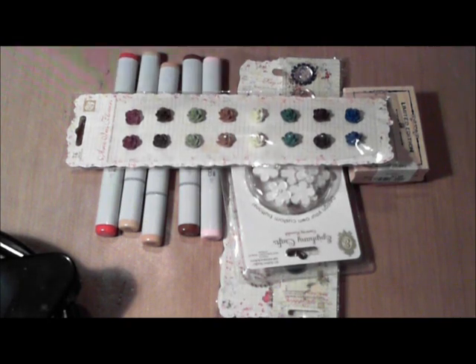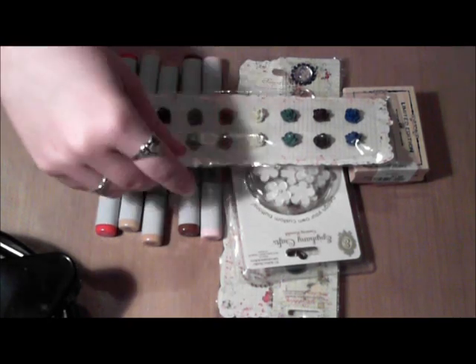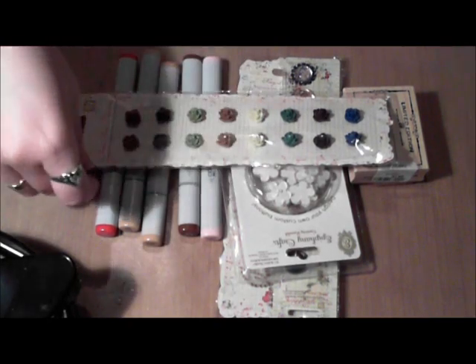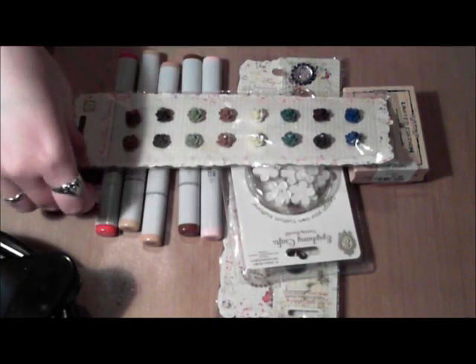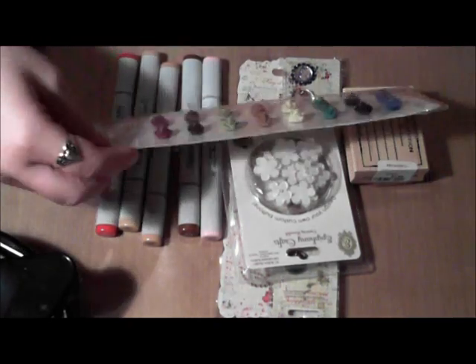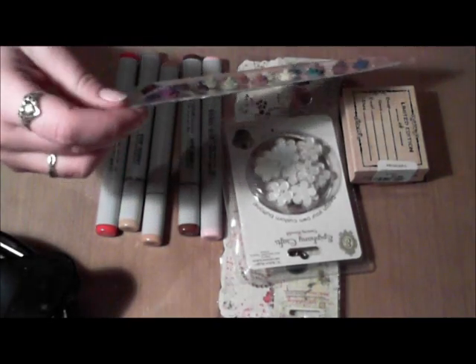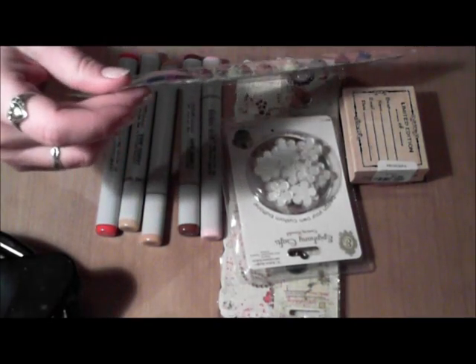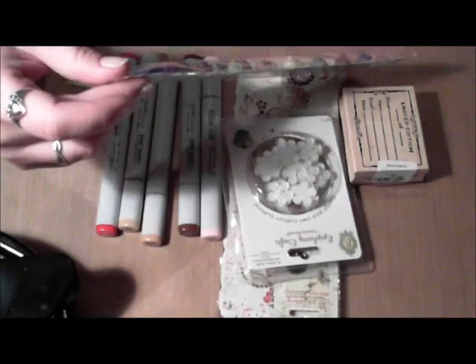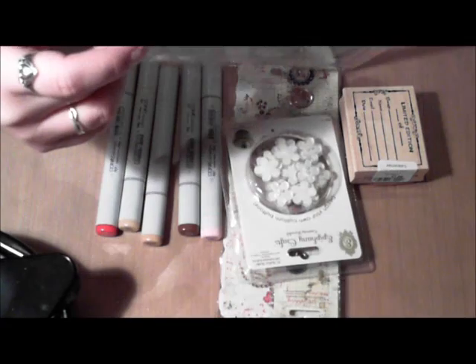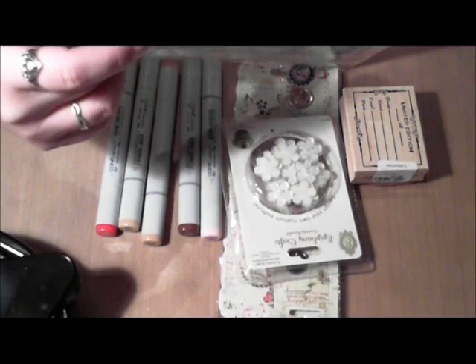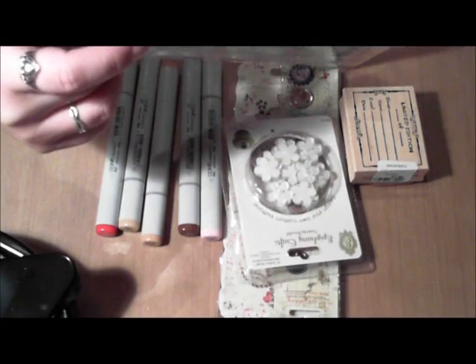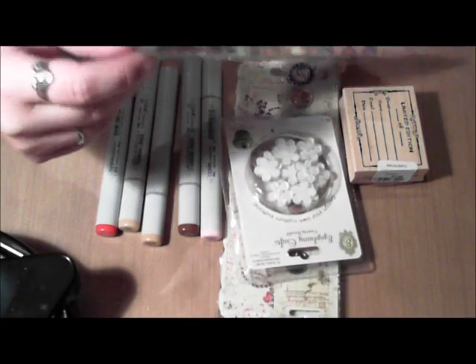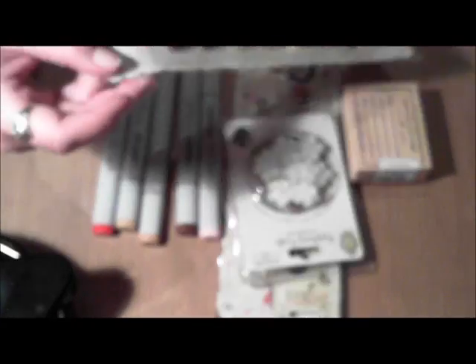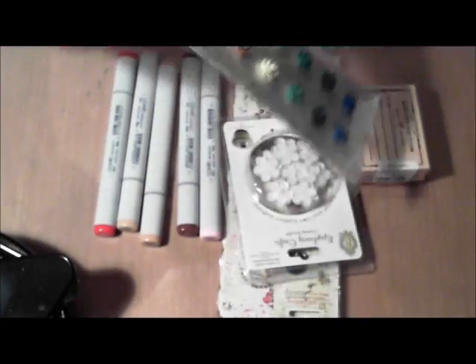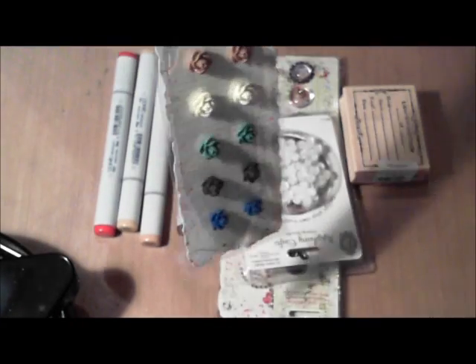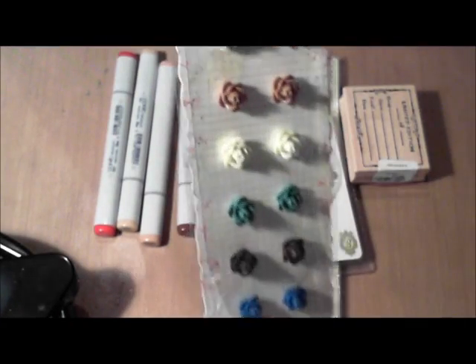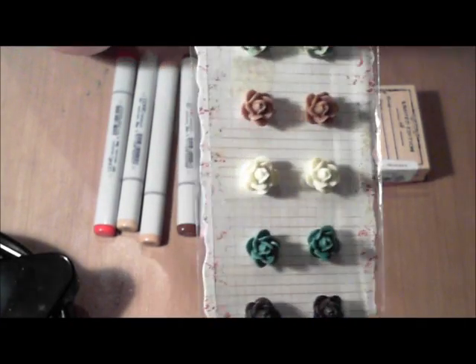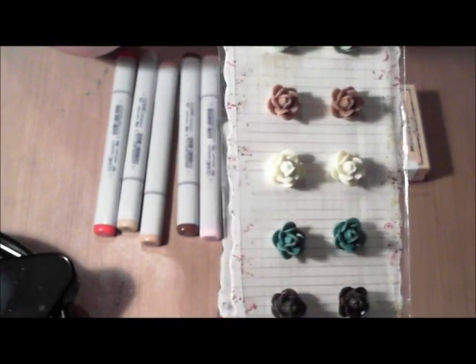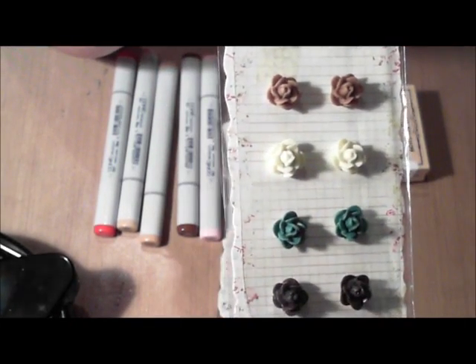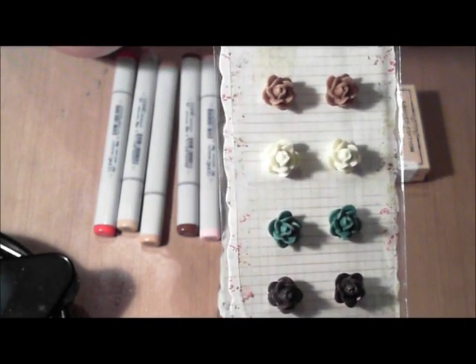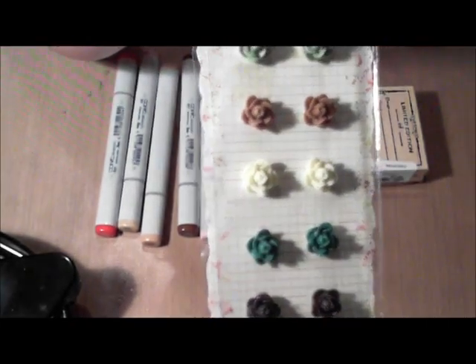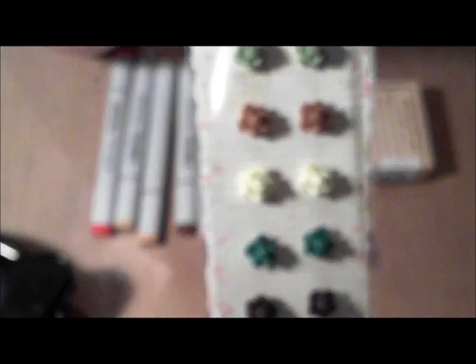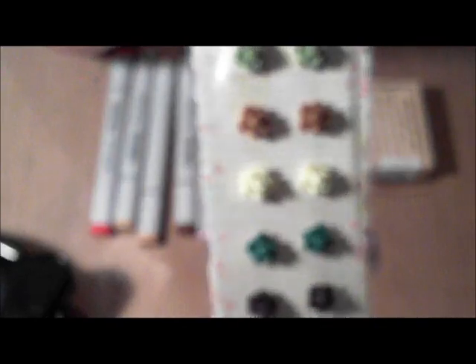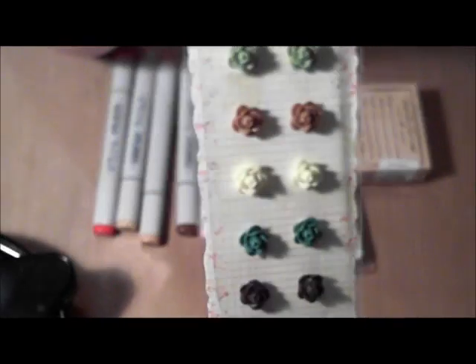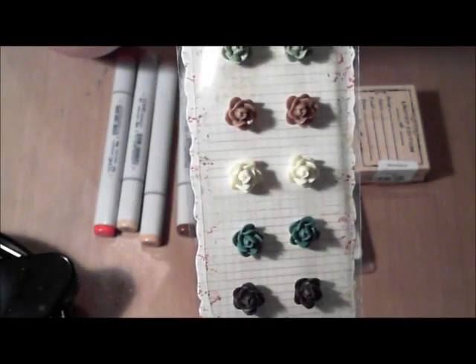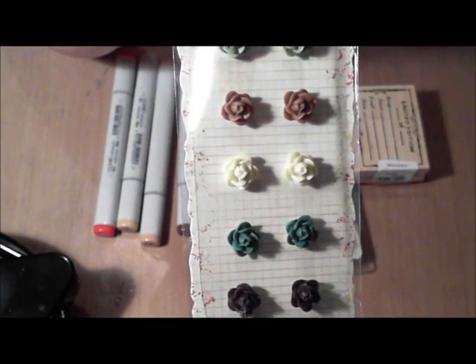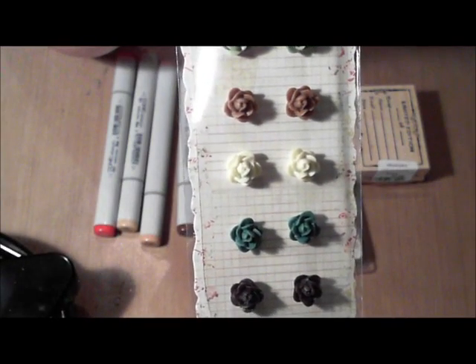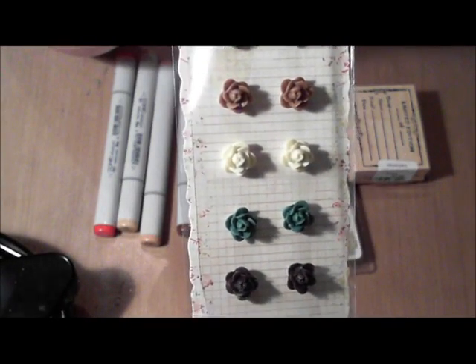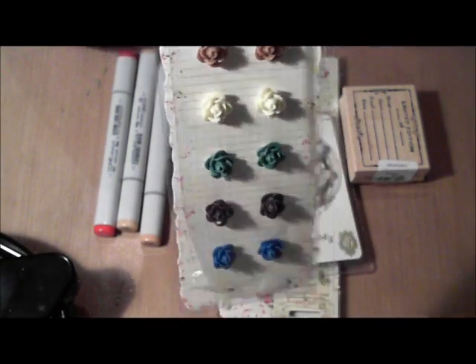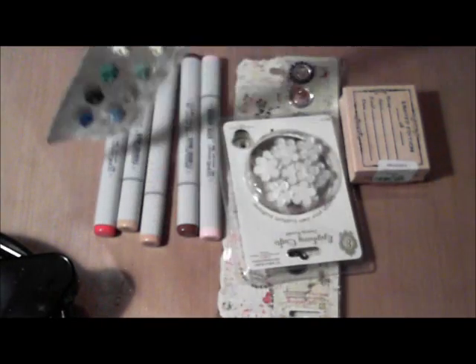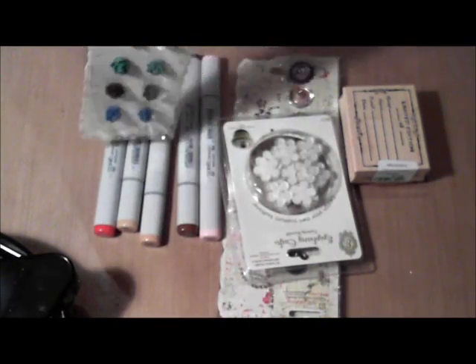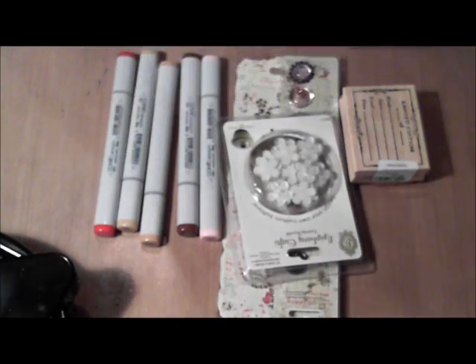I got these Prima Arco Iris flowers. Some of them are gonna go in a swap.